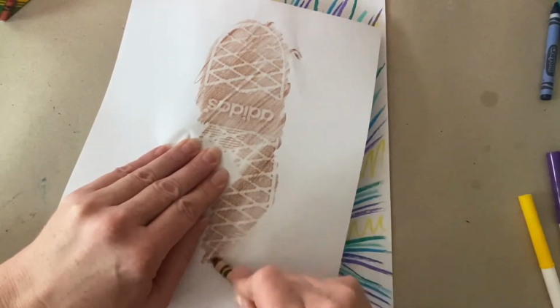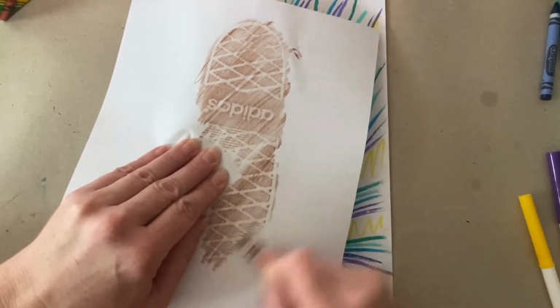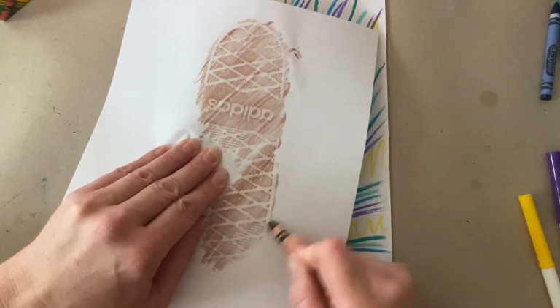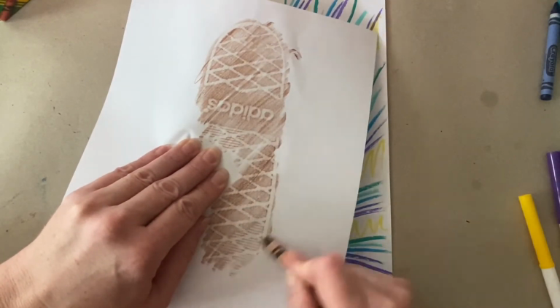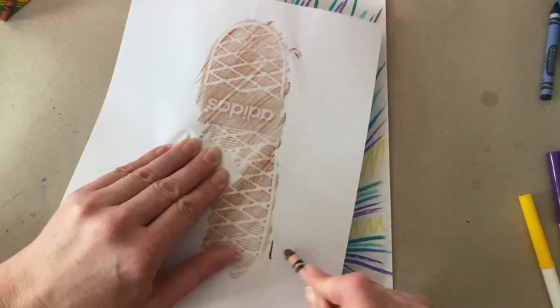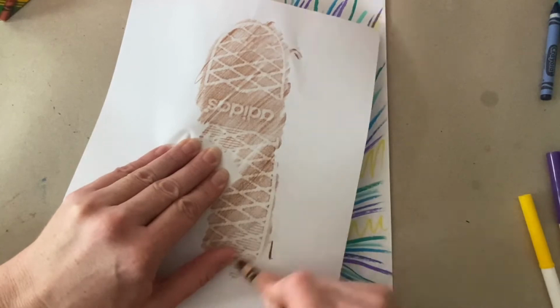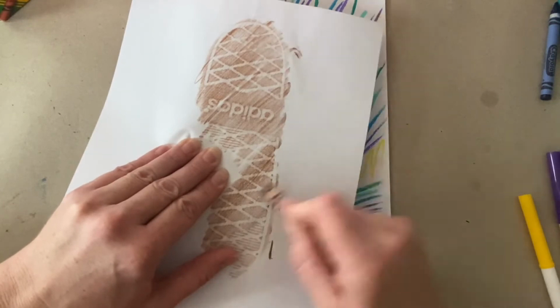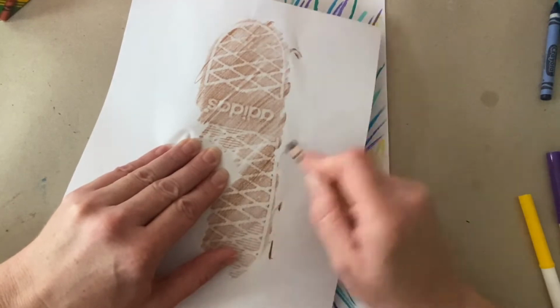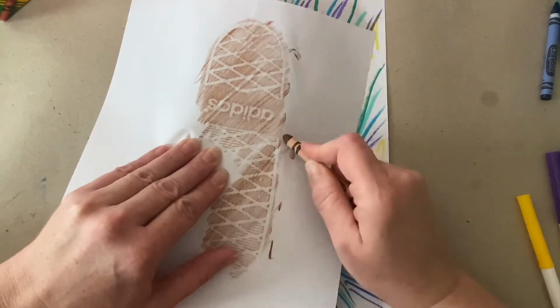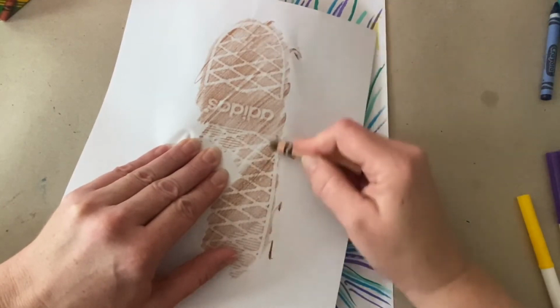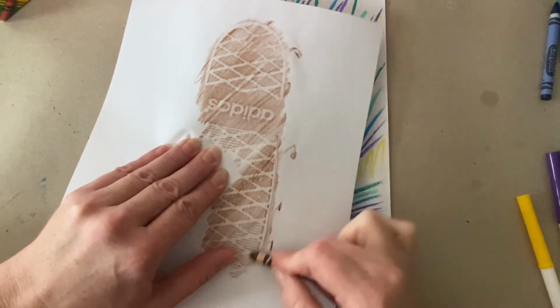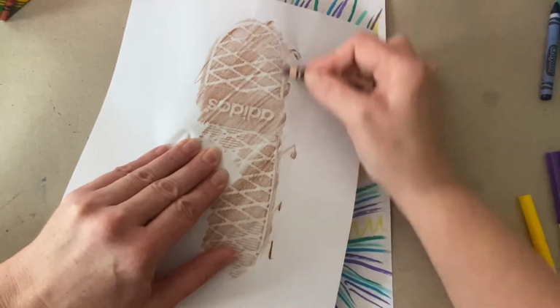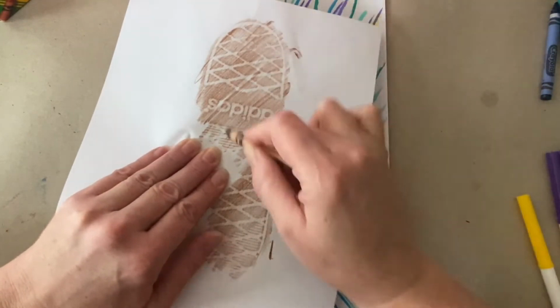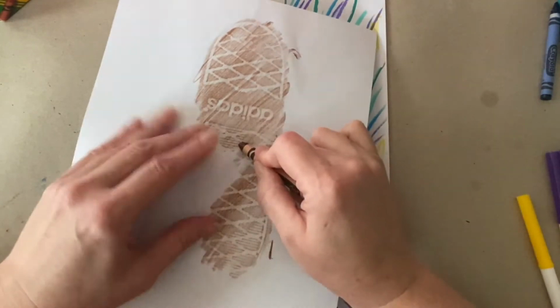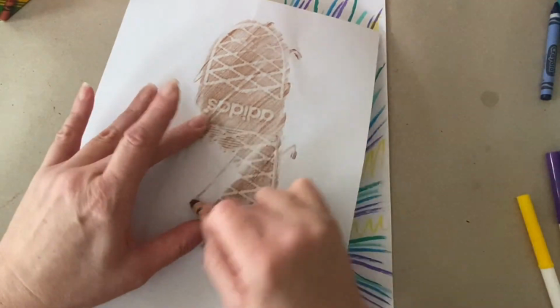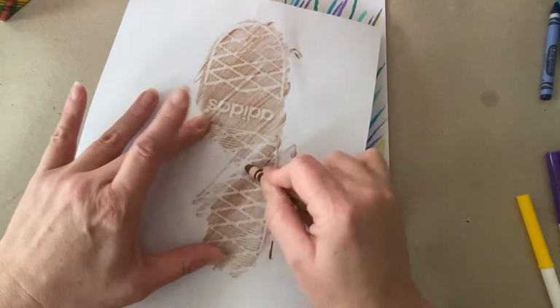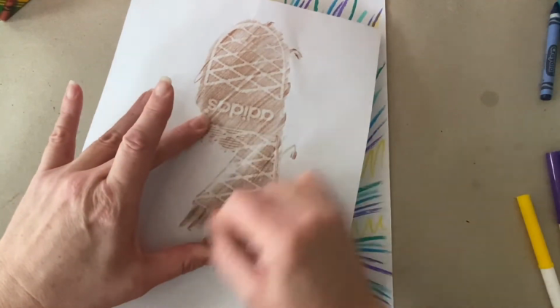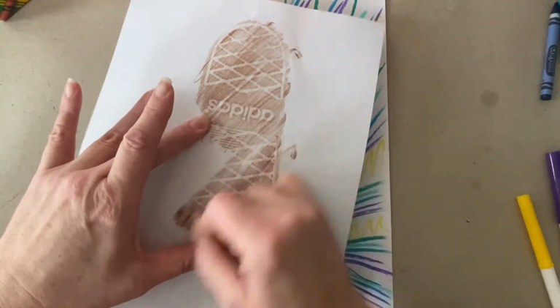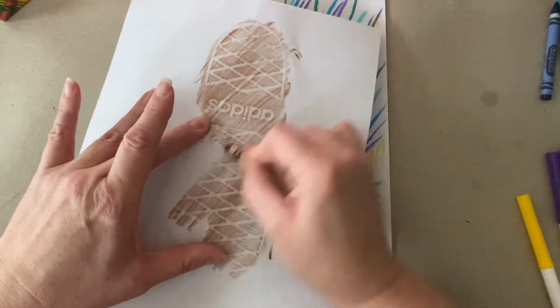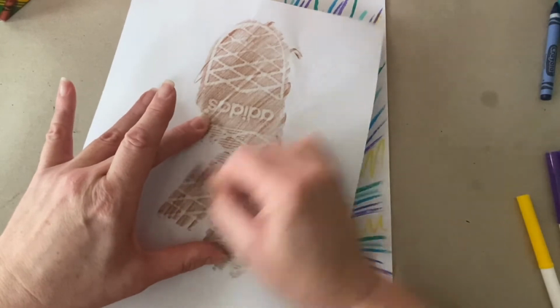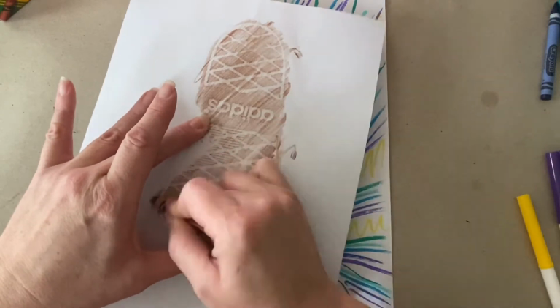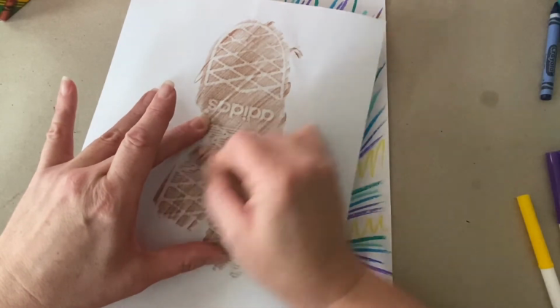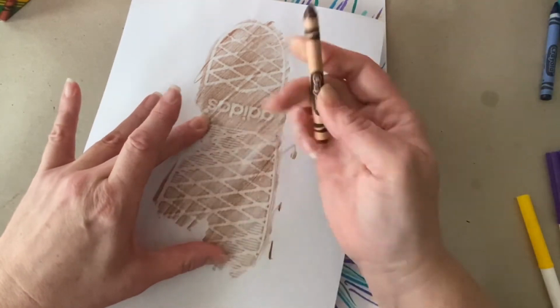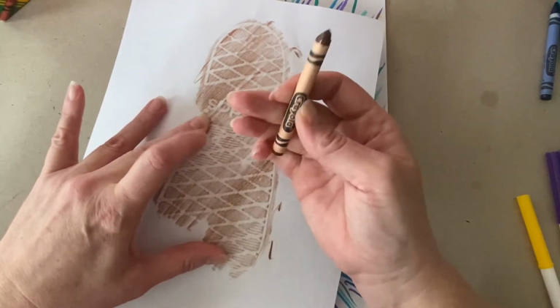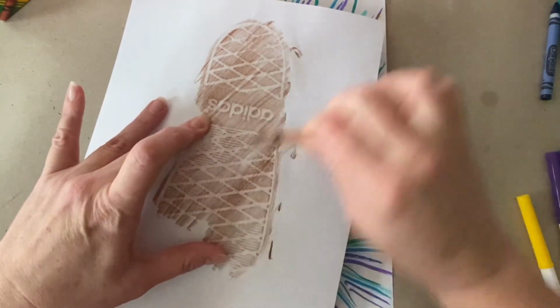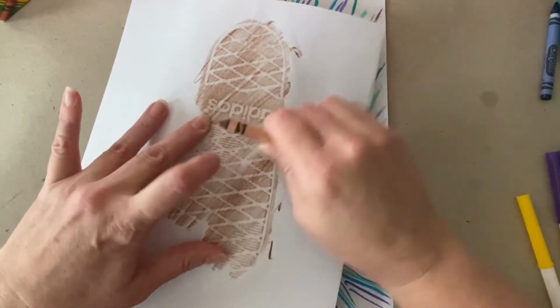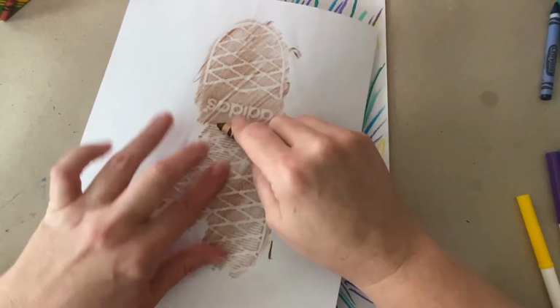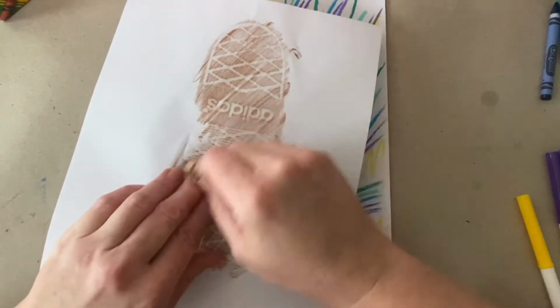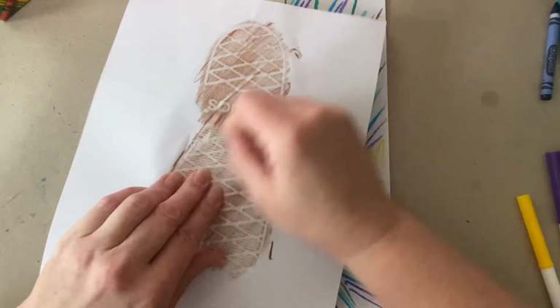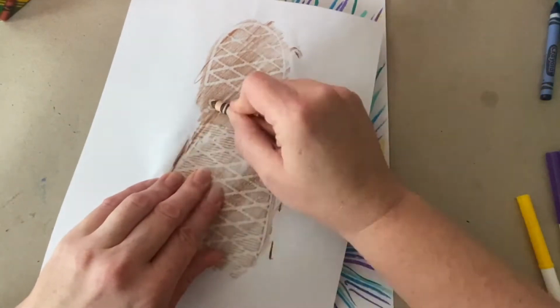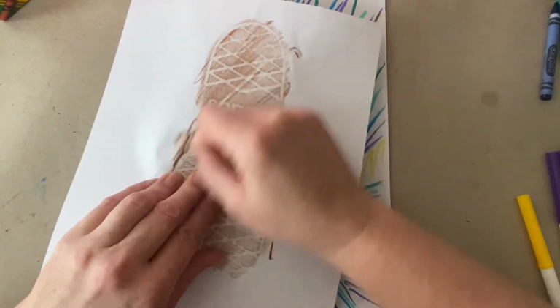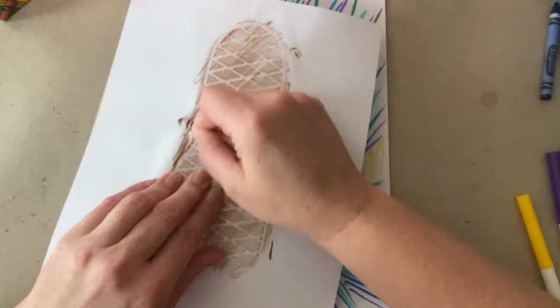Look at this — it's creating those diamond-shaped patterns that are on the sole of the shoe. Some people like to take the crayon paper off their crayons so they can use more of the side. That will work too.